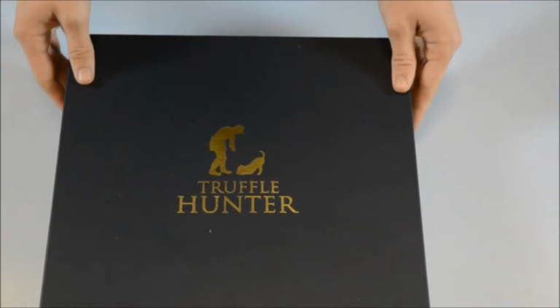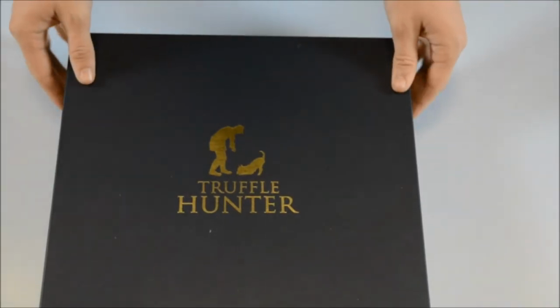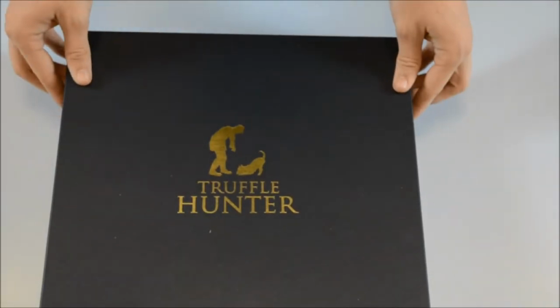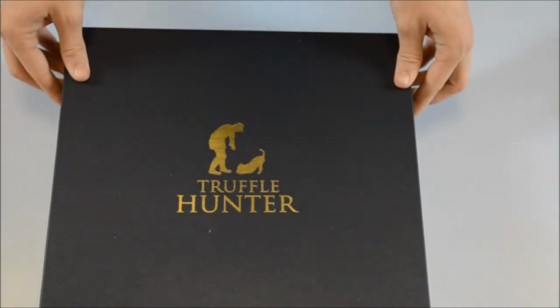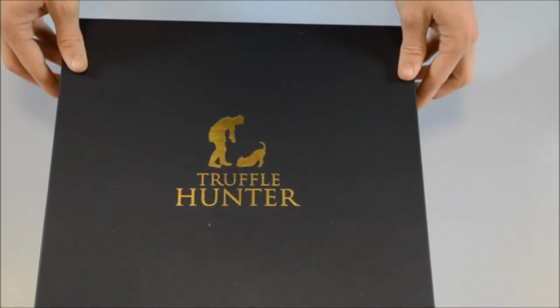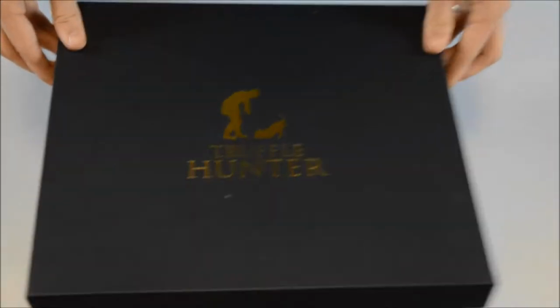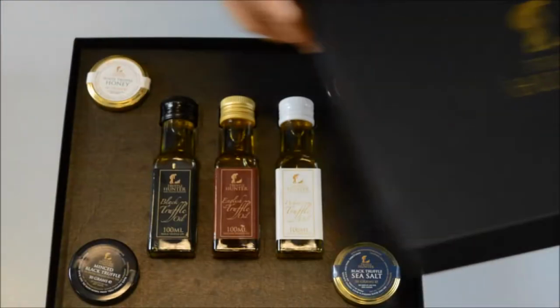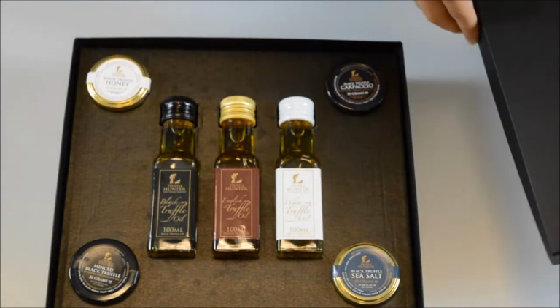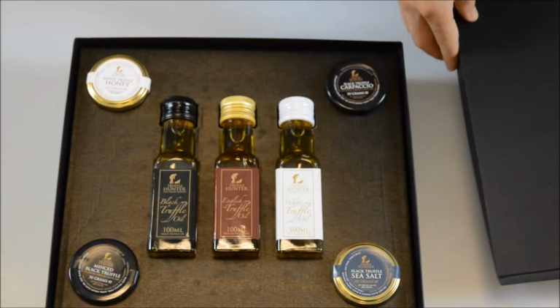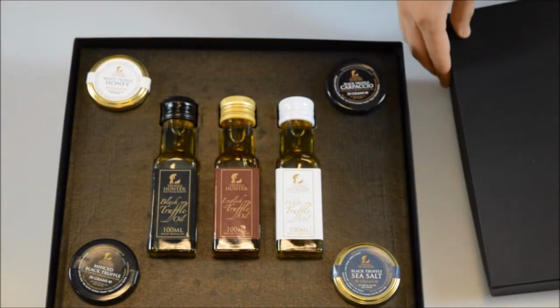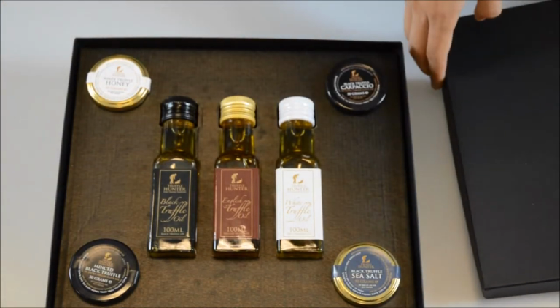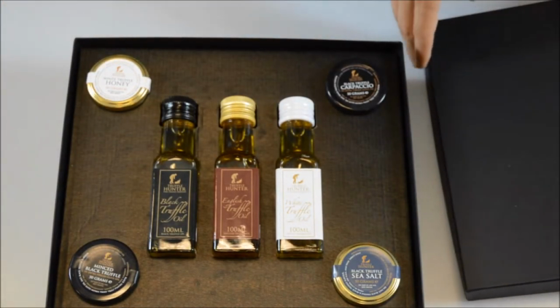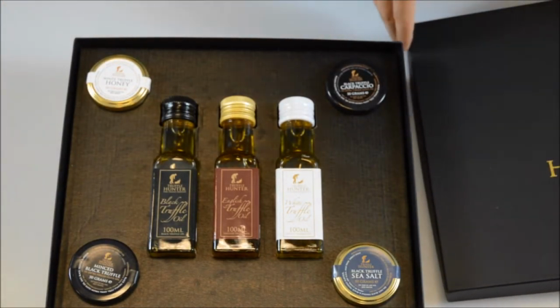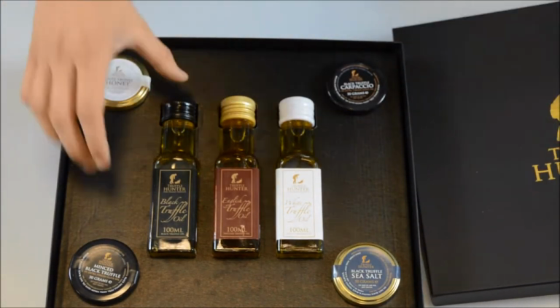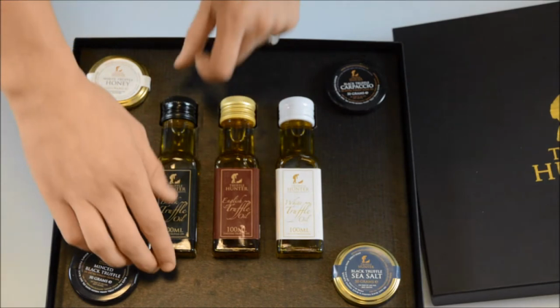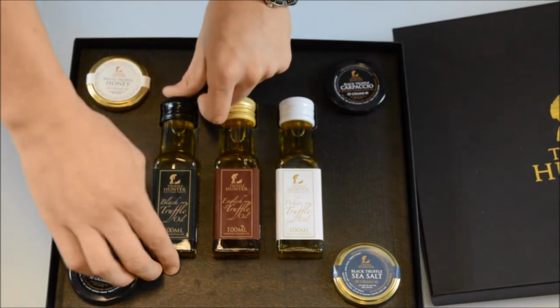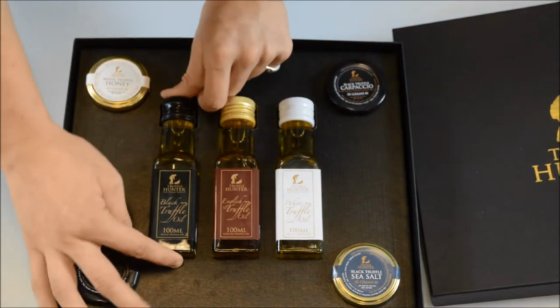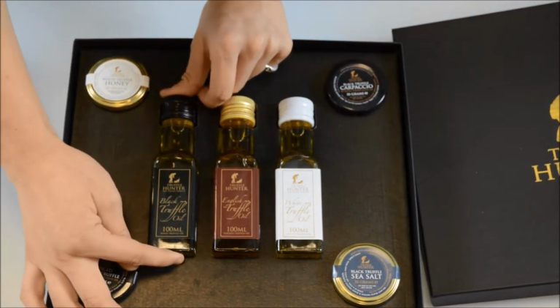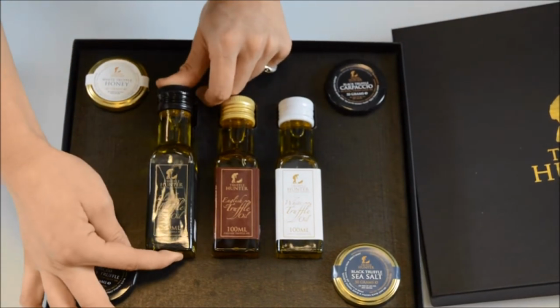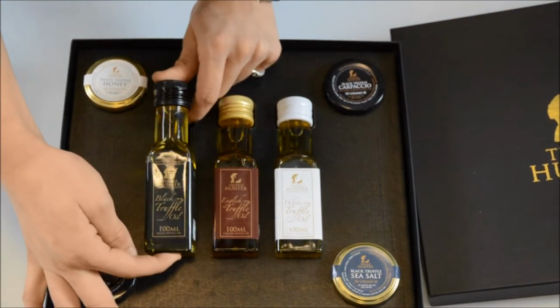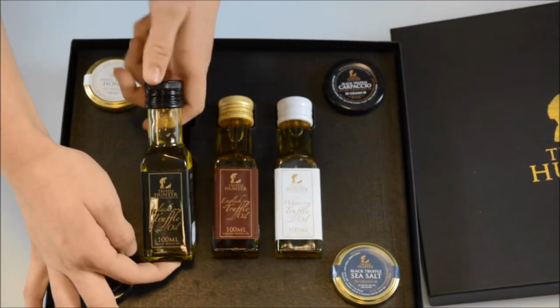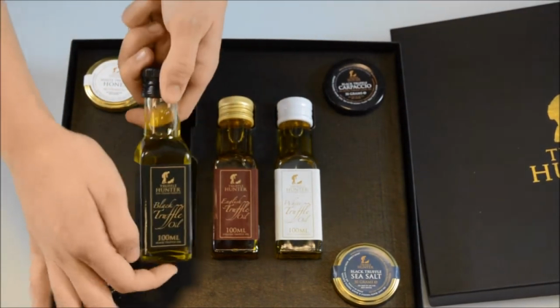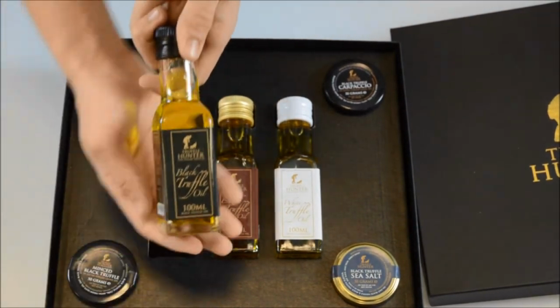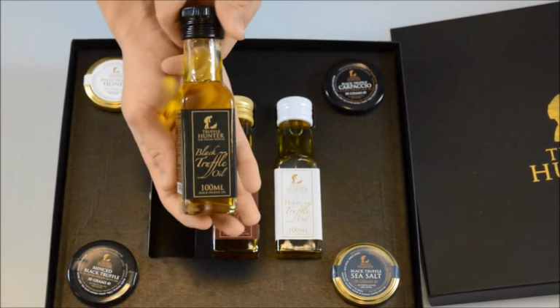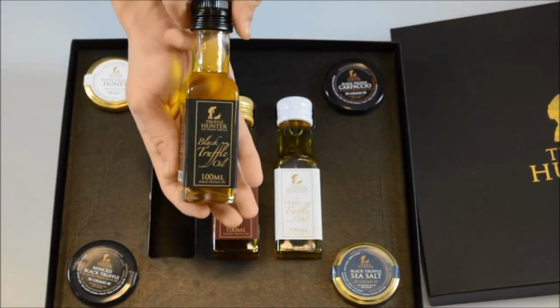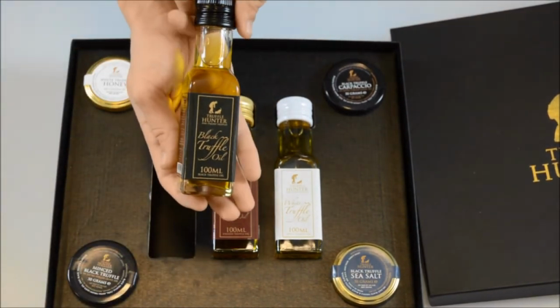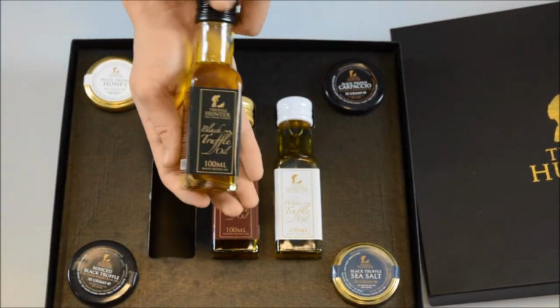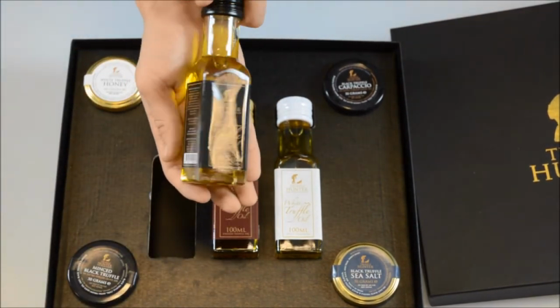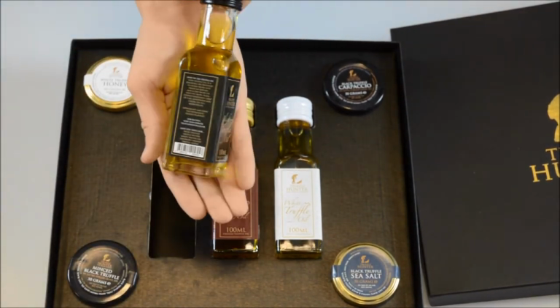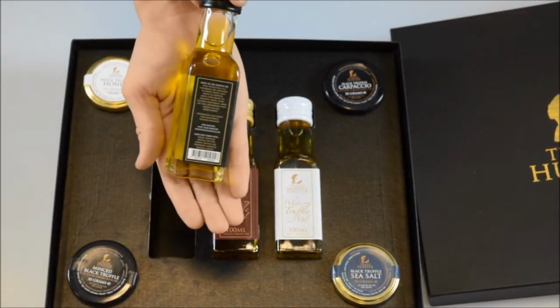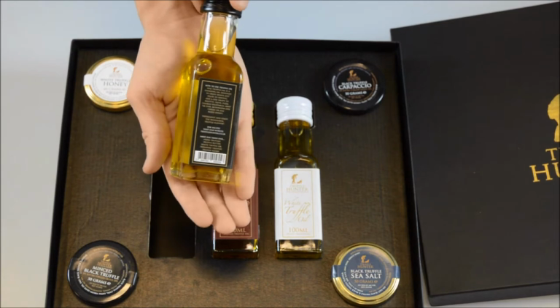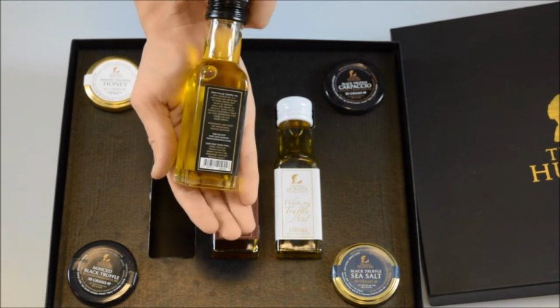The gift hamper itself is beautifully presented — a black box with the Truffle Hunter logo embossed on the front in gold. A black 100ml truffle oil has a fantastically deep earthy flavour.